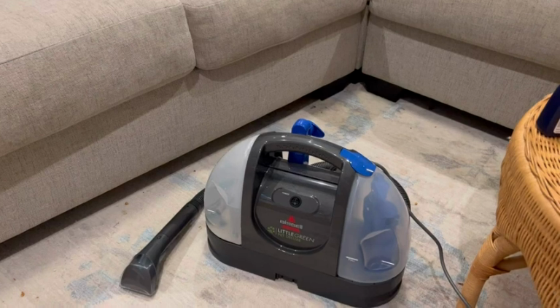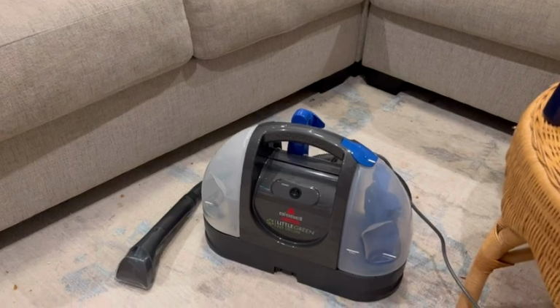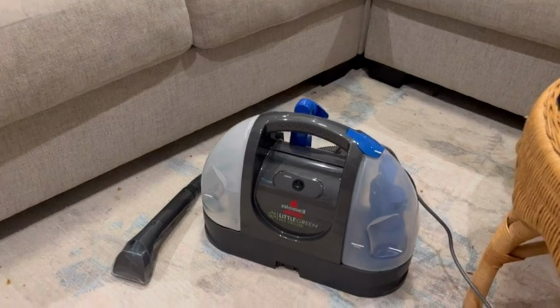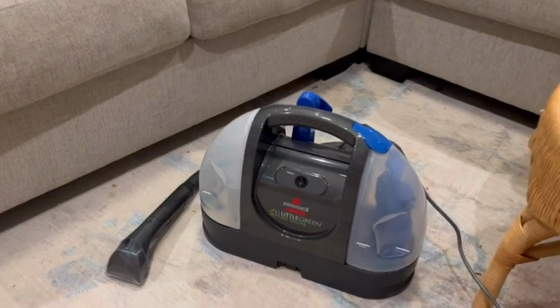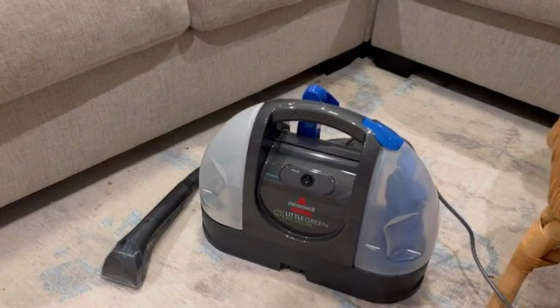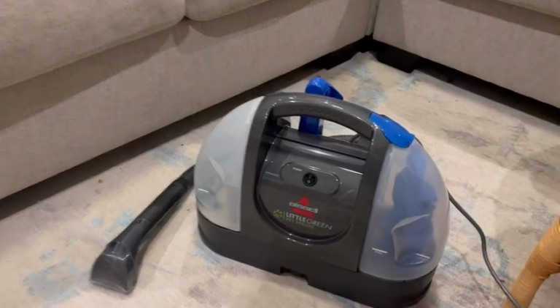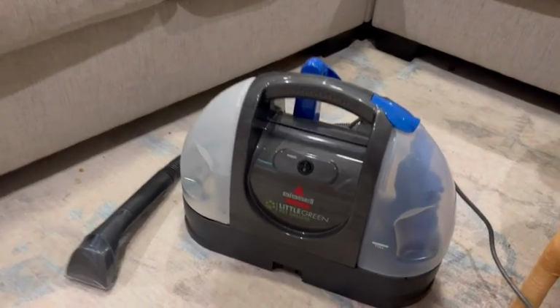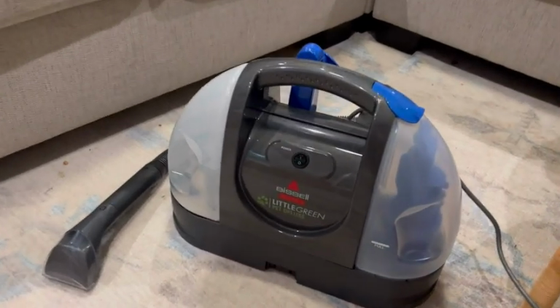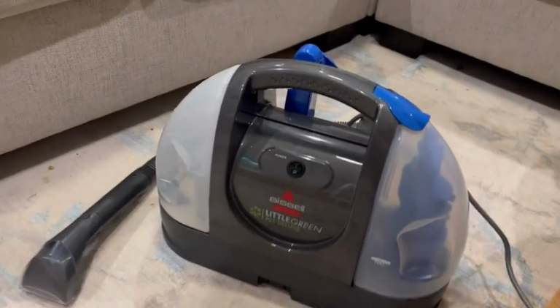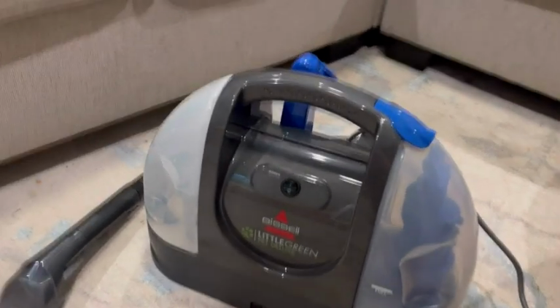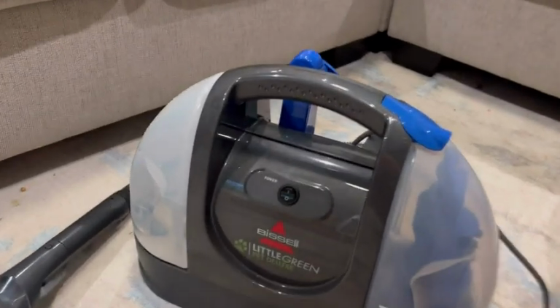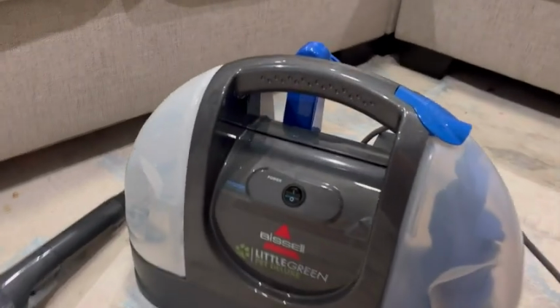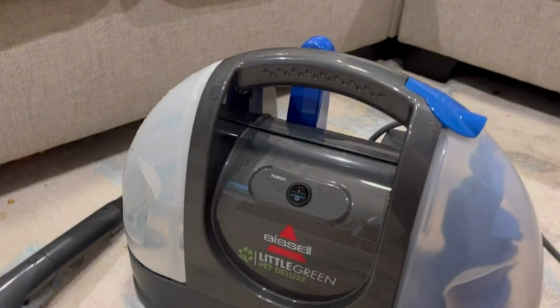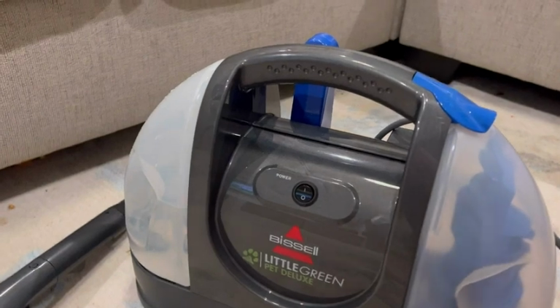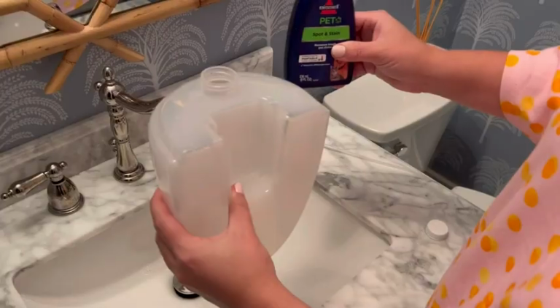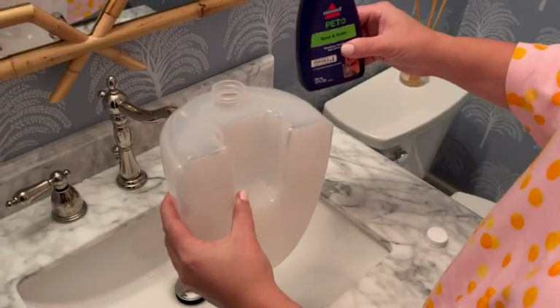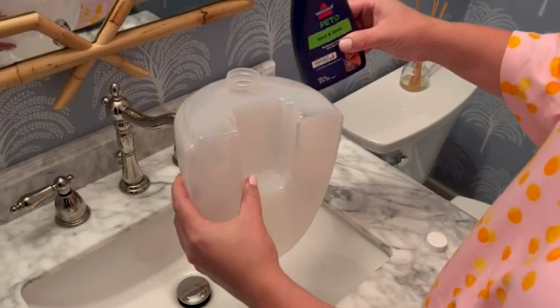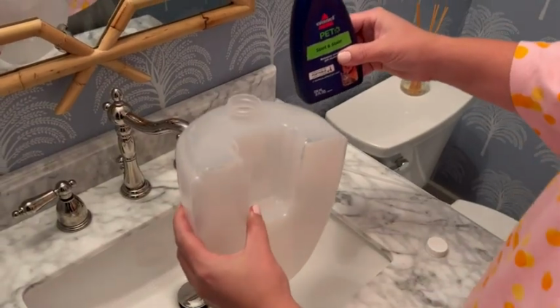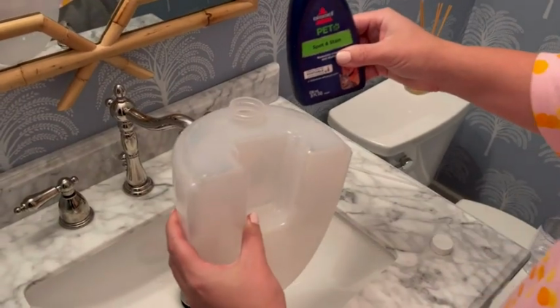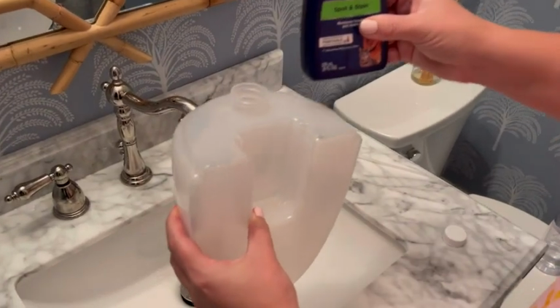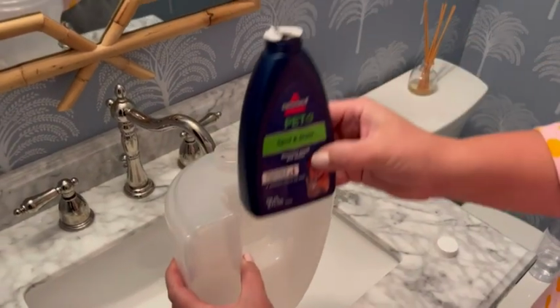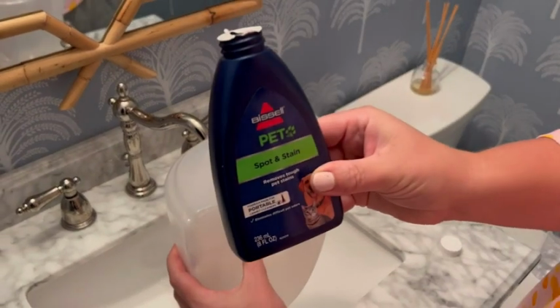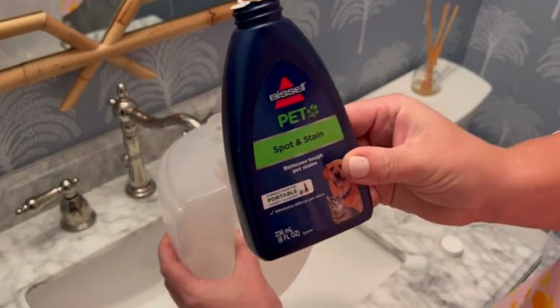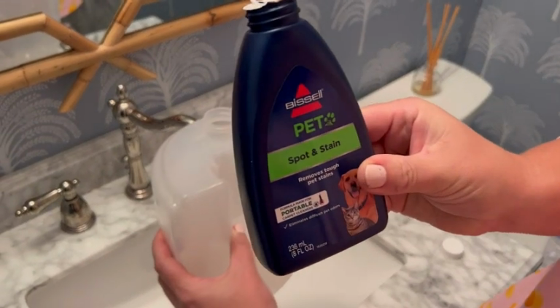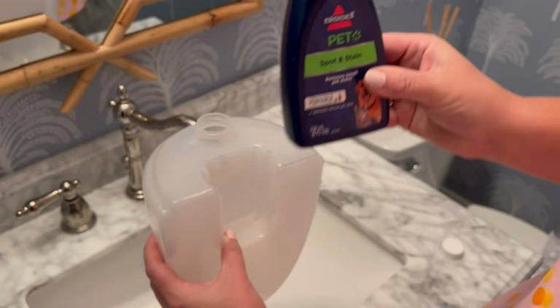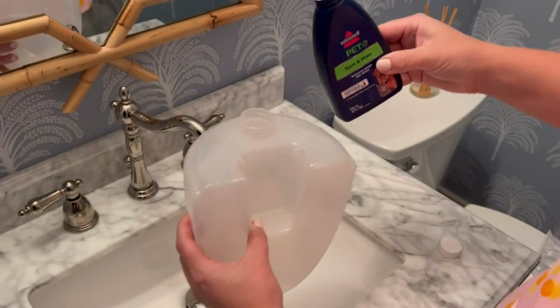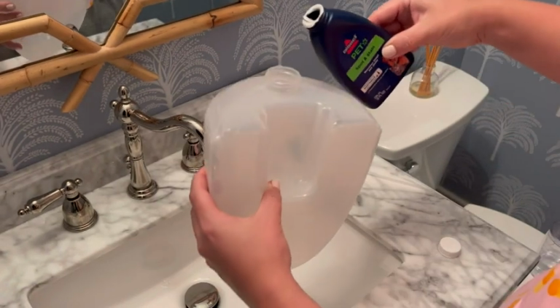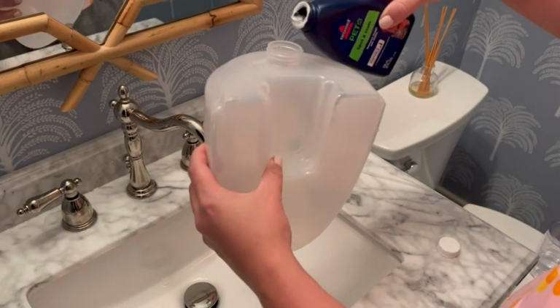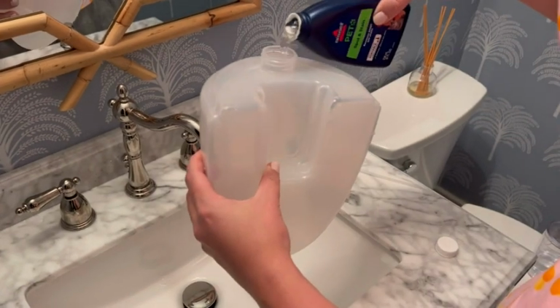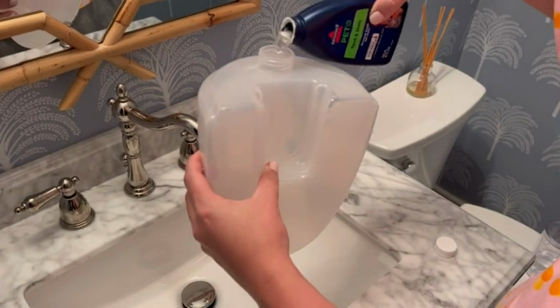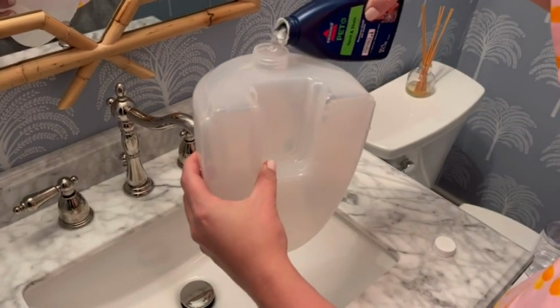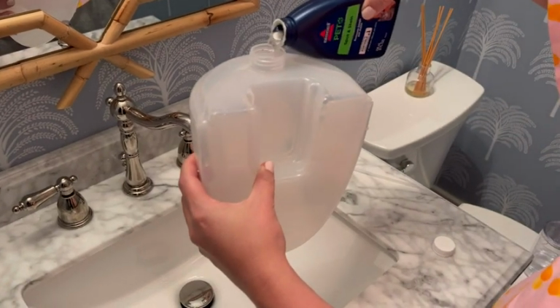Hey everyone, it's Jill. Let me show you my Bissell Little Green Pet Deluxe. This is a portable carpet cleaner, also a spot cleaner, an upholstery cleaner, car interiors — but this one's specifically engineered for pet stains.